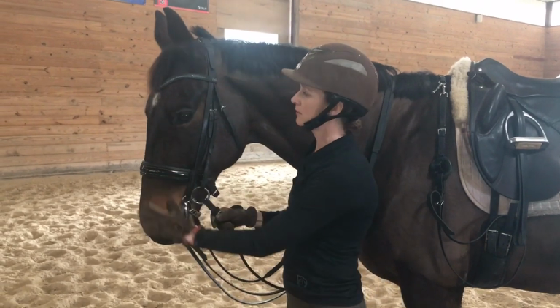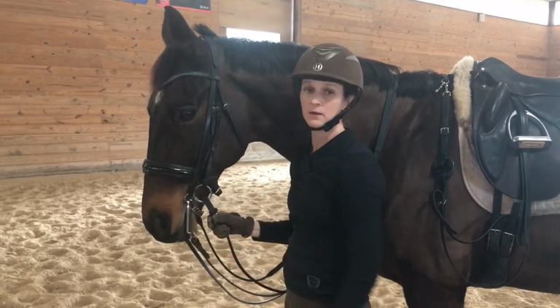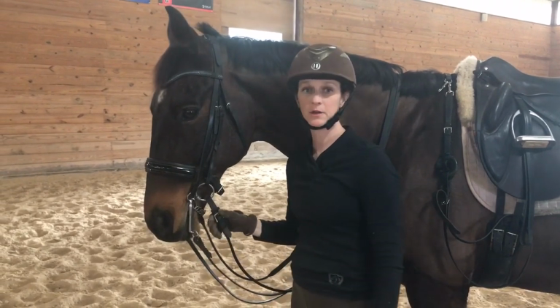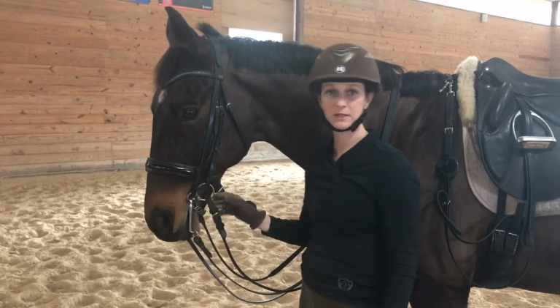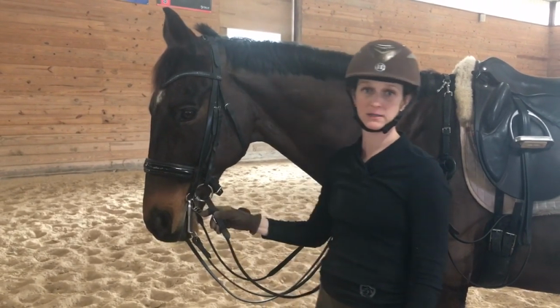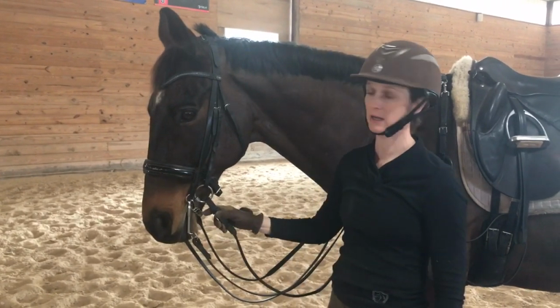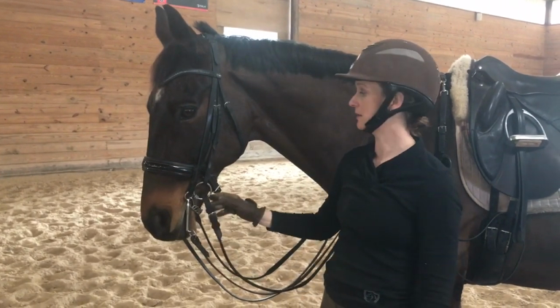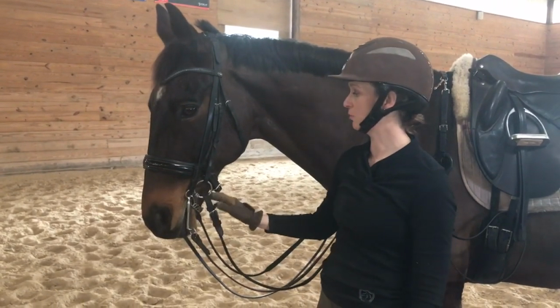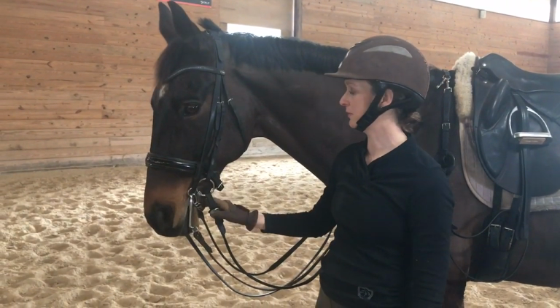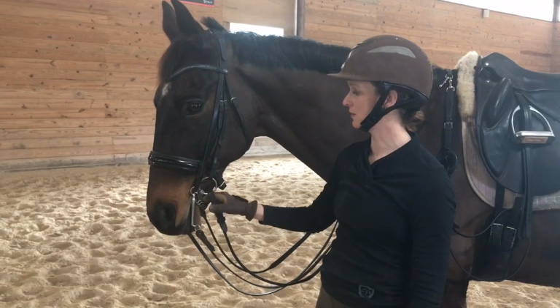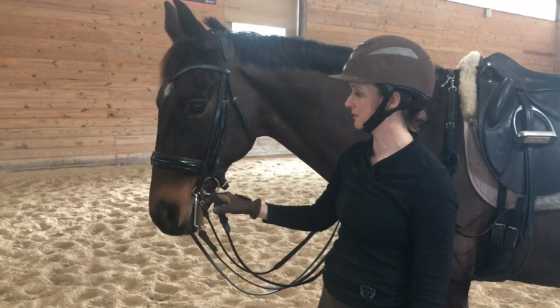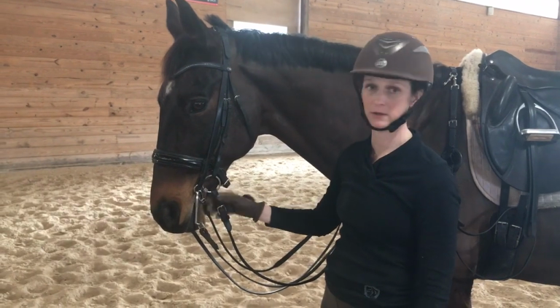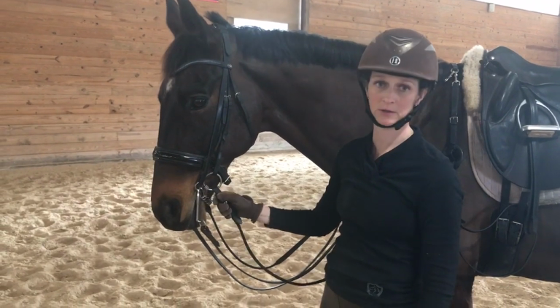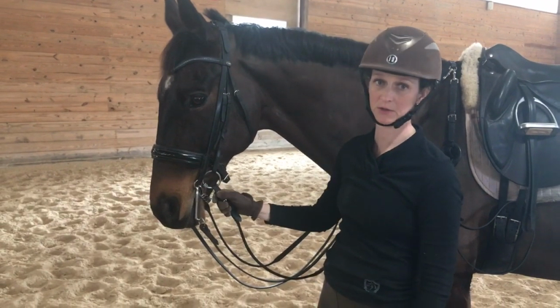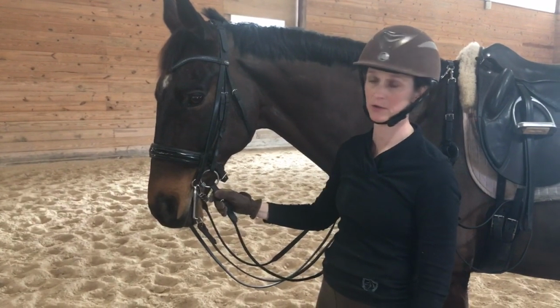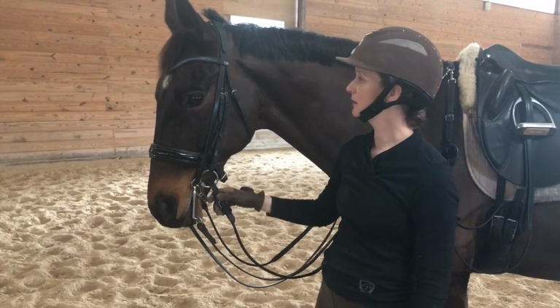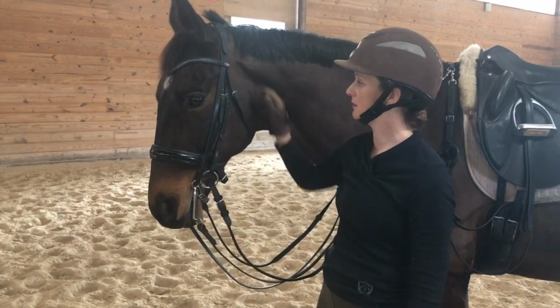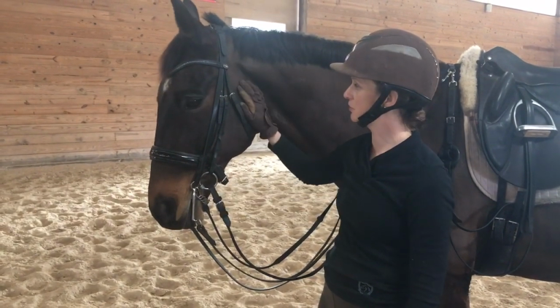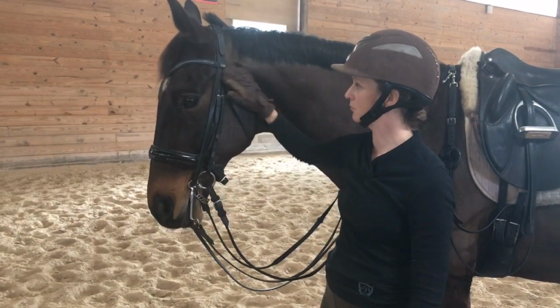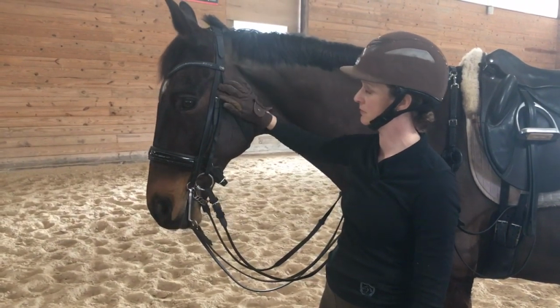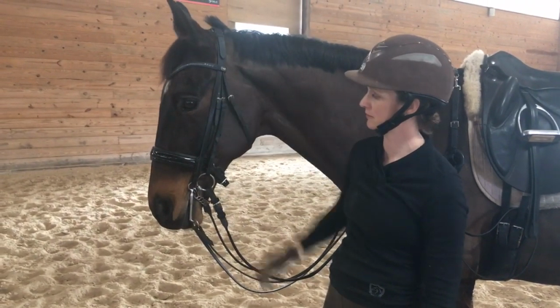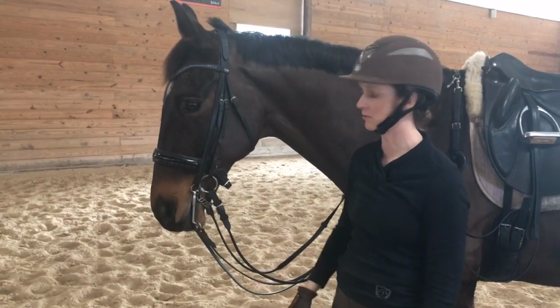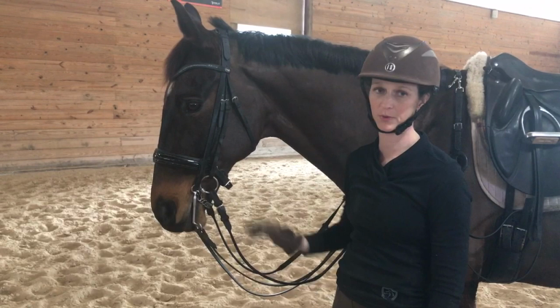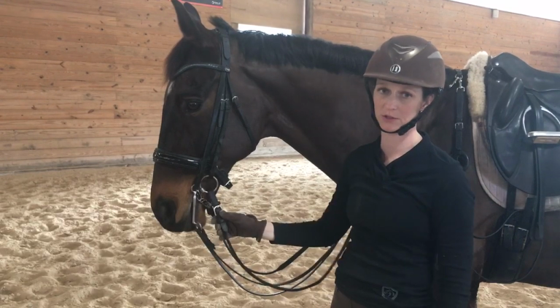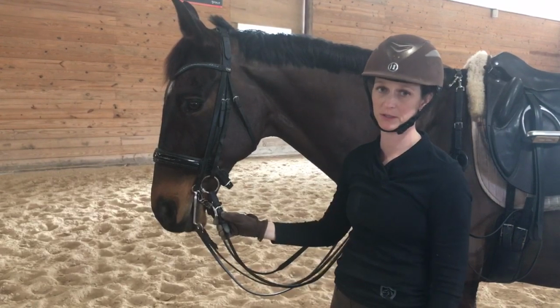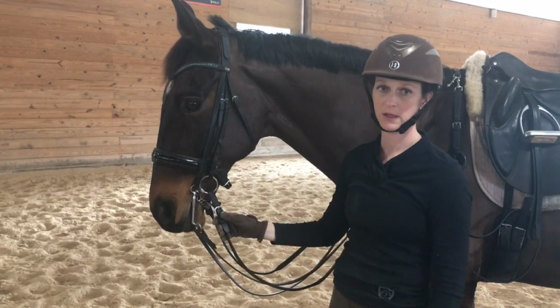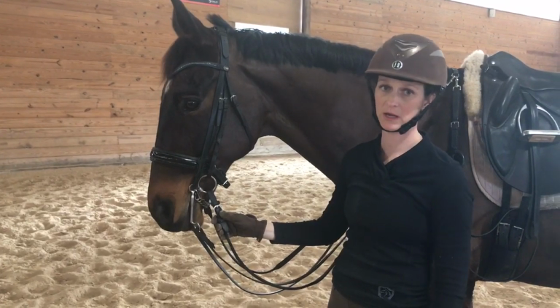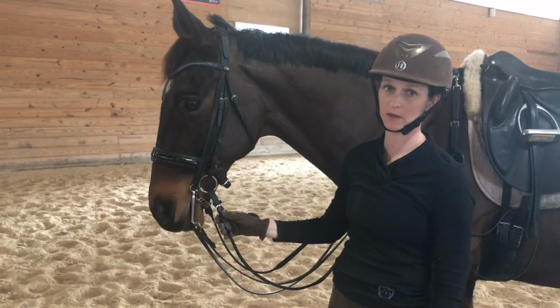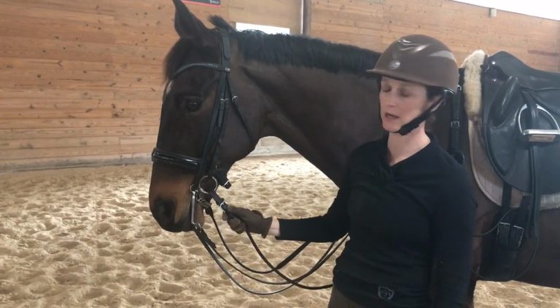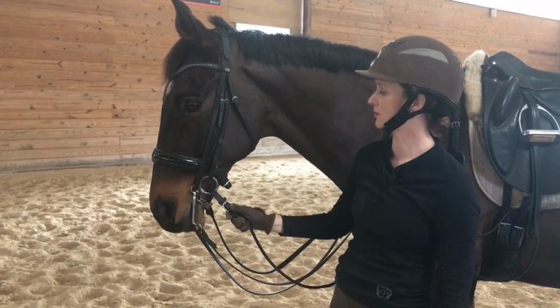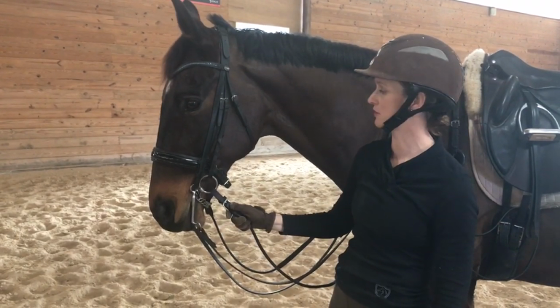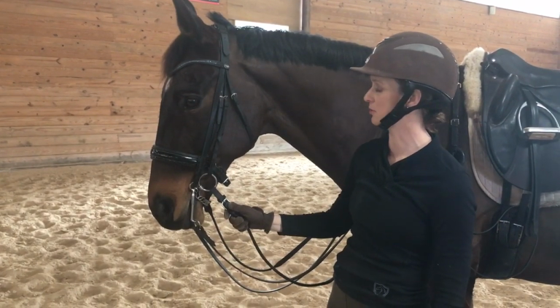Hello, I'm Christine Betz and I am one of Toklat's Myler sponsored riders. This is HPB Whispon. He's one of the Grand Prix horses that we have here at Modern Station Stables.